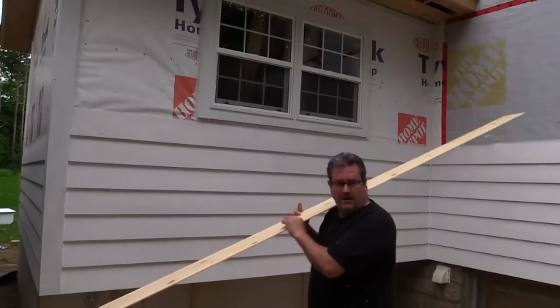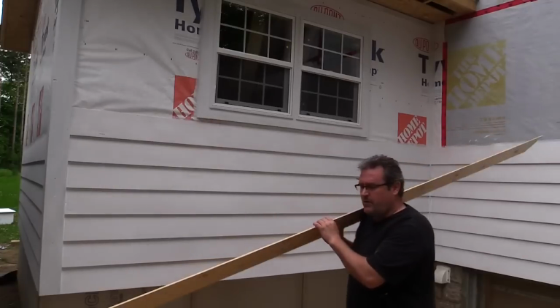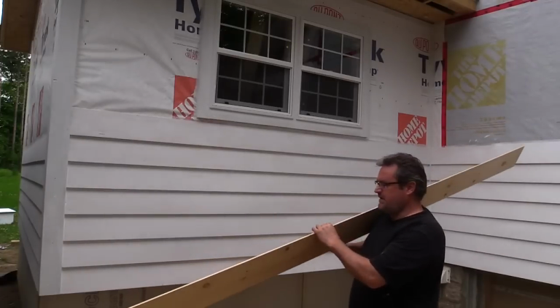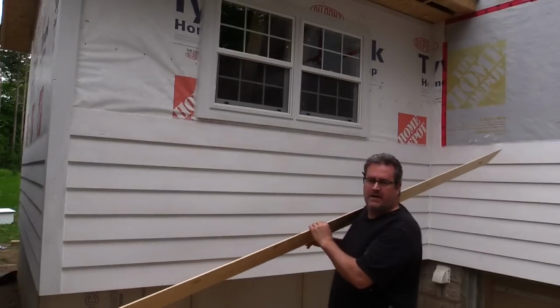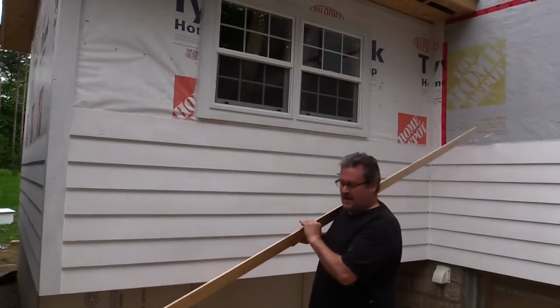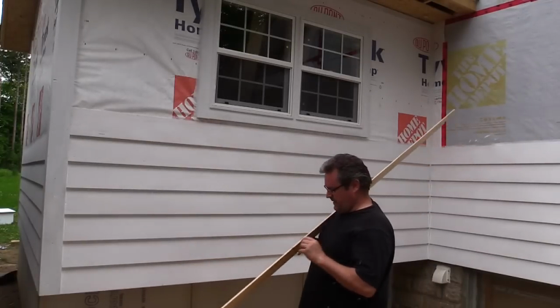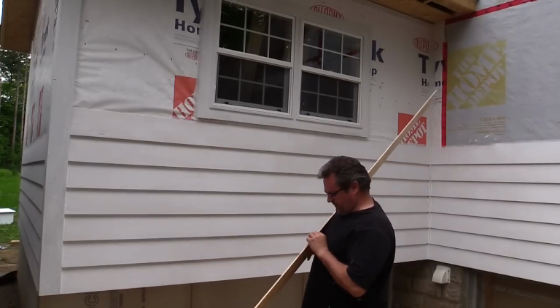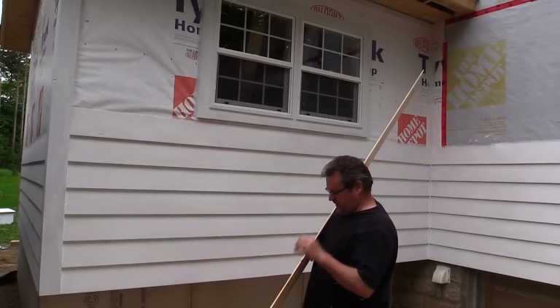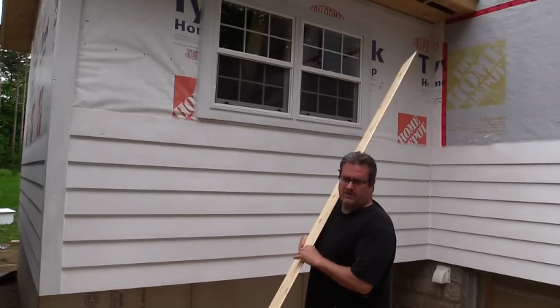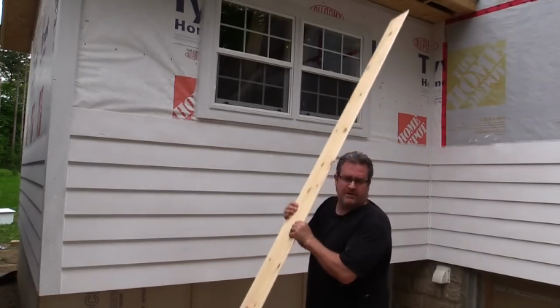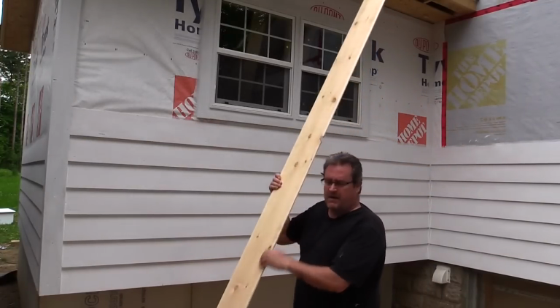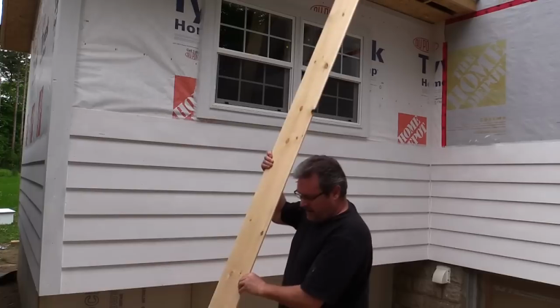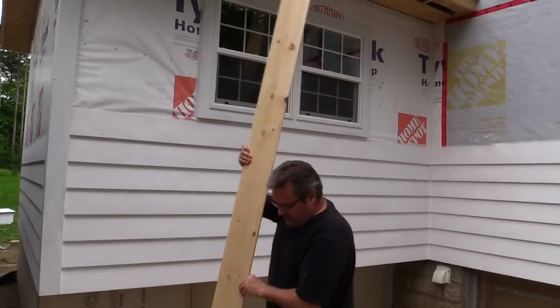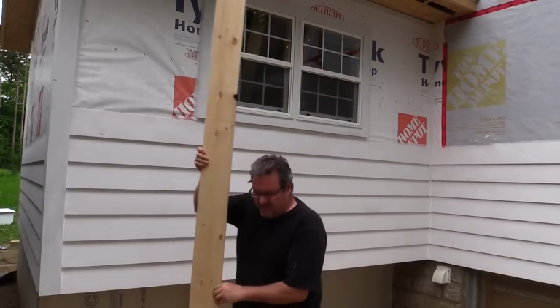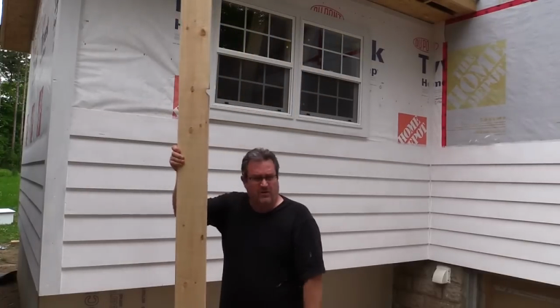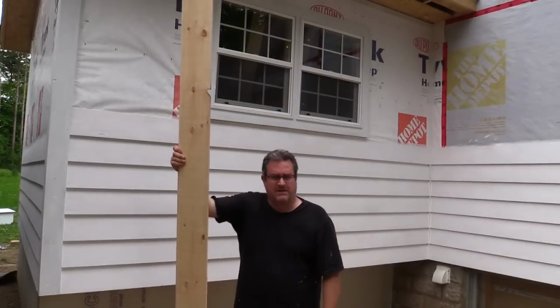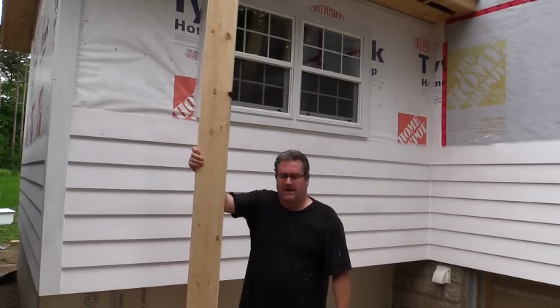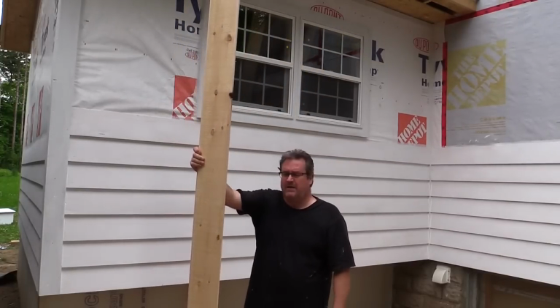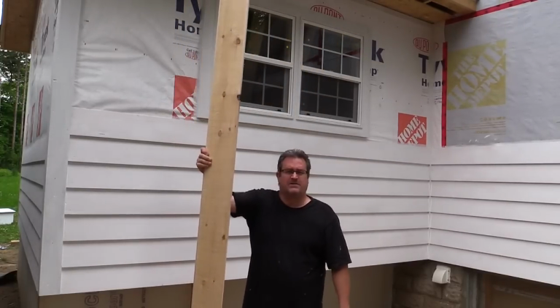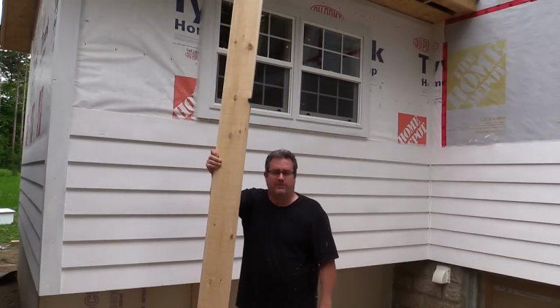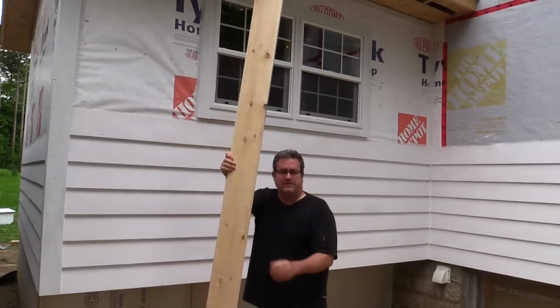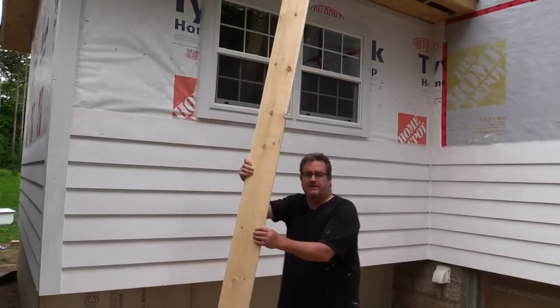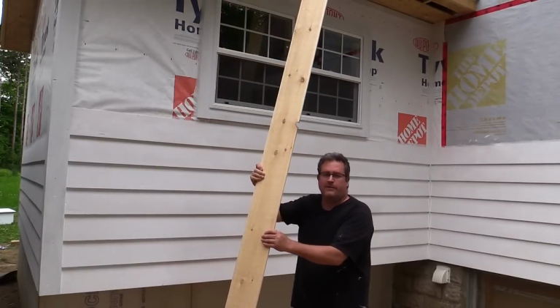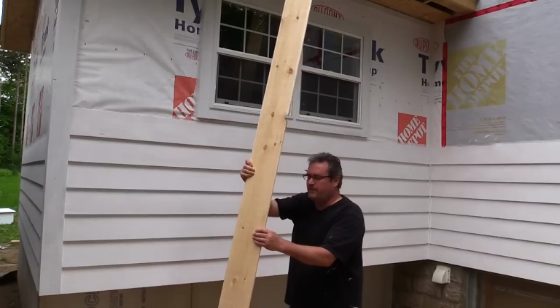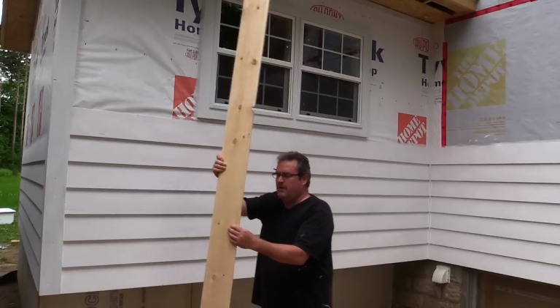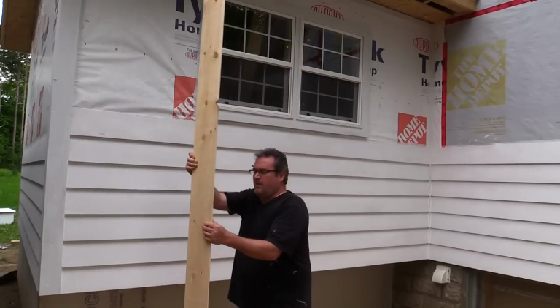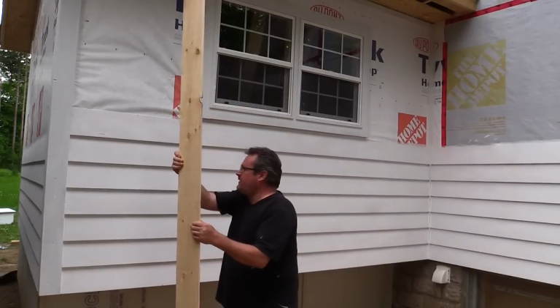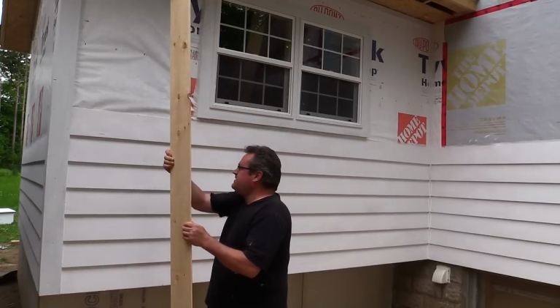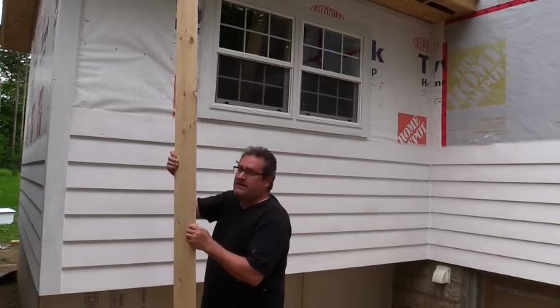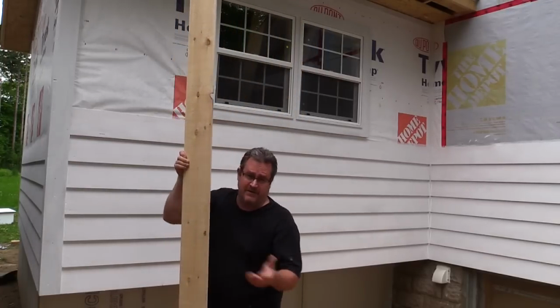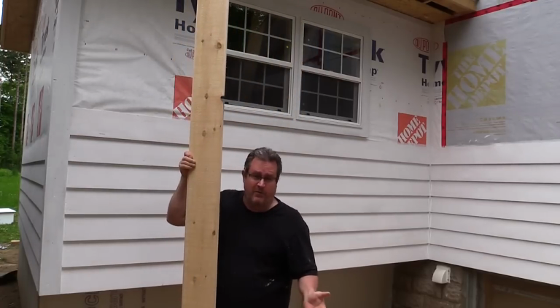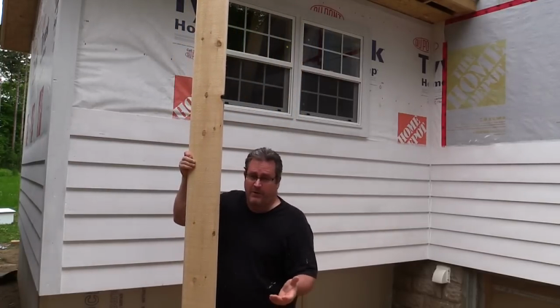I got a request in the comments from the last video to show some of the siding going on. There's not a whole lot to siding — there's a couple of rules that you want to follow, but basically it's fairly straightforward work.